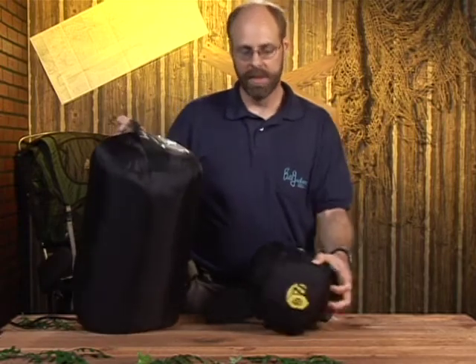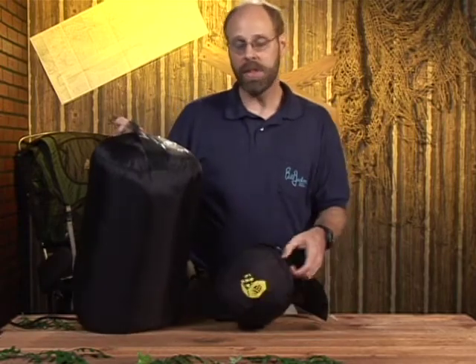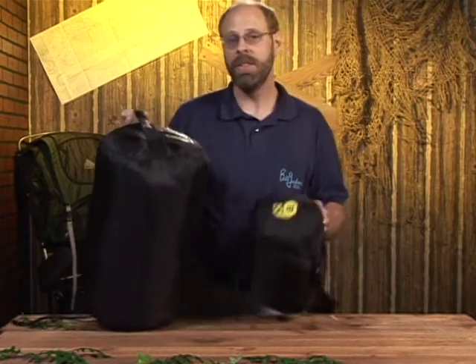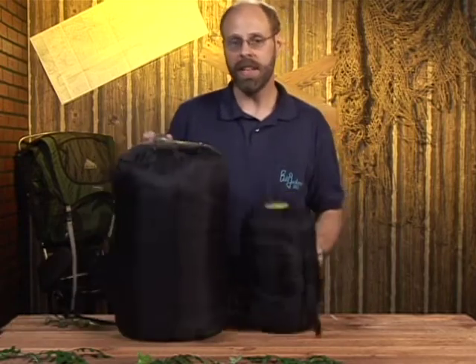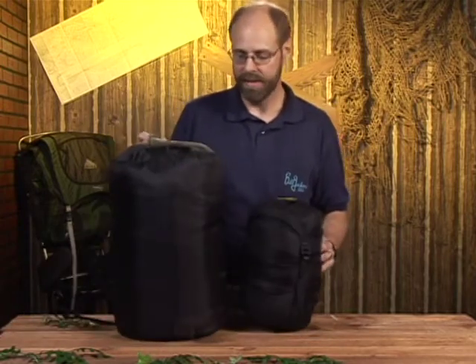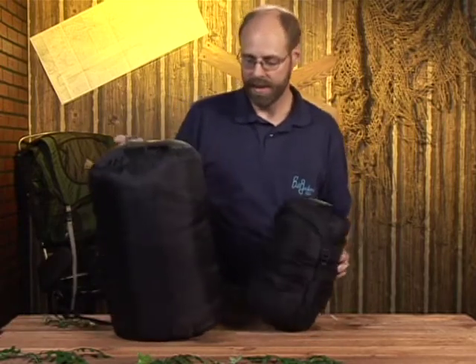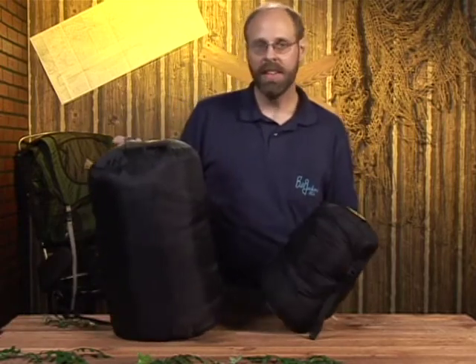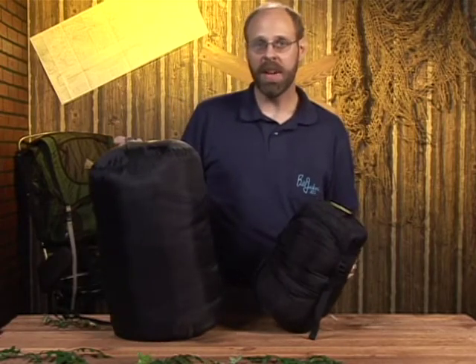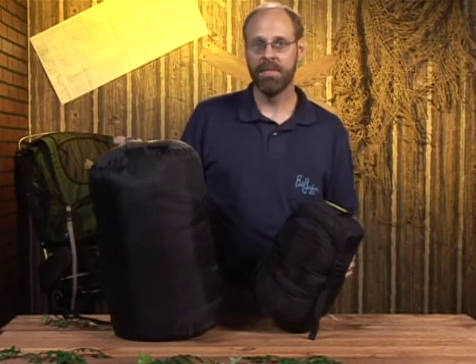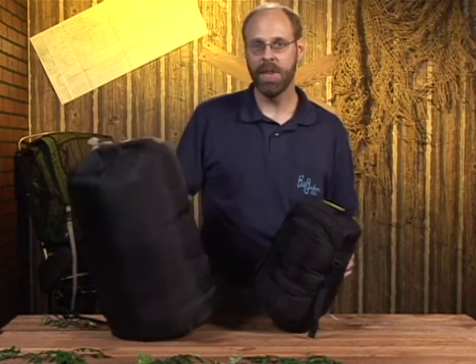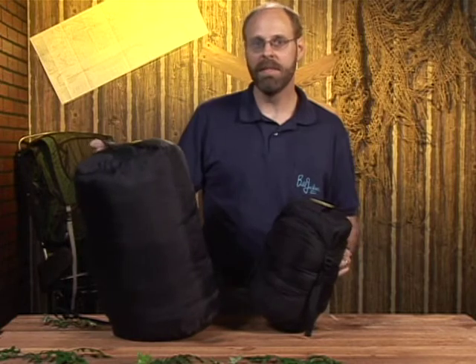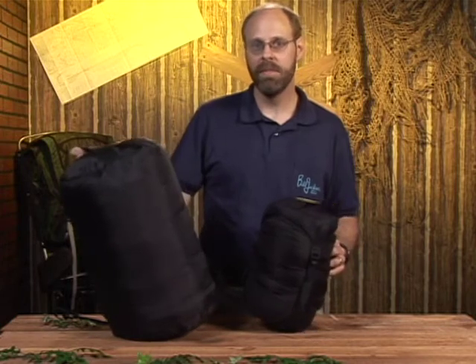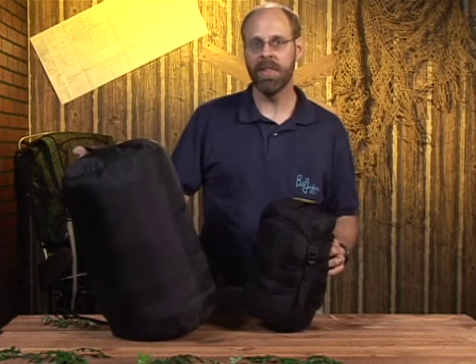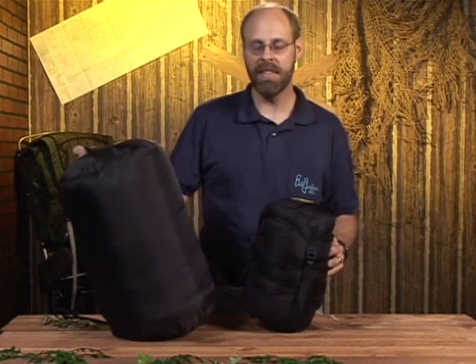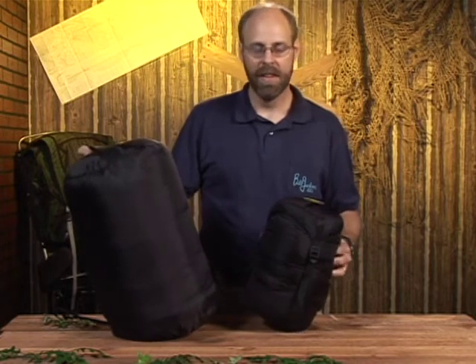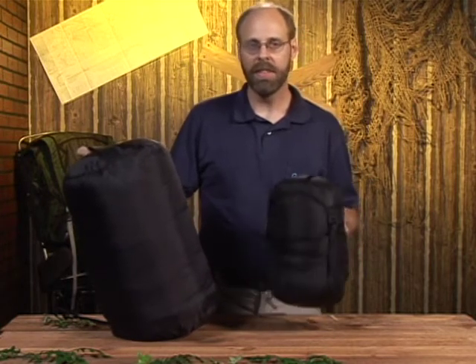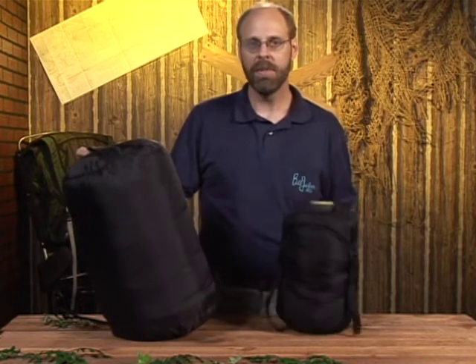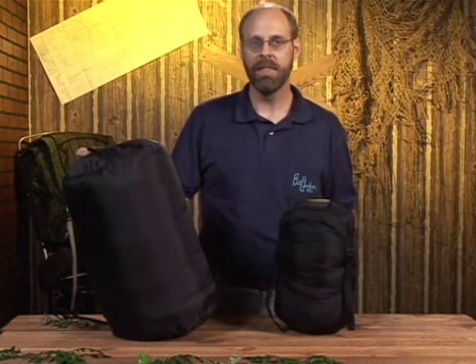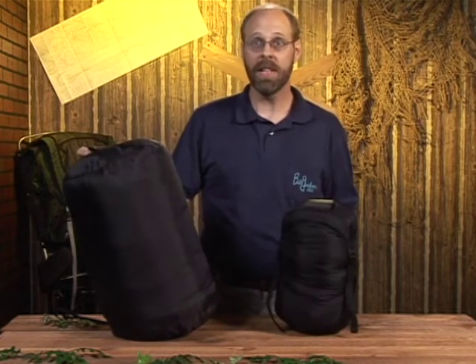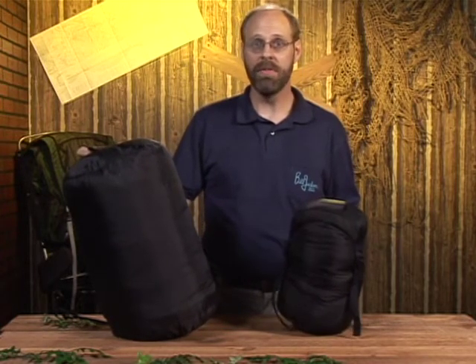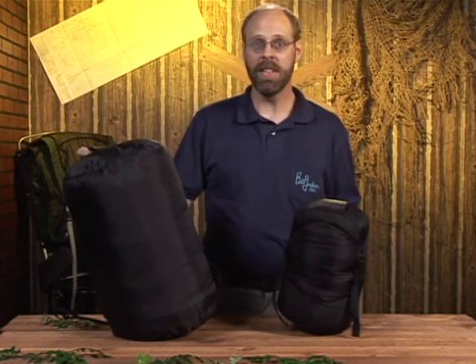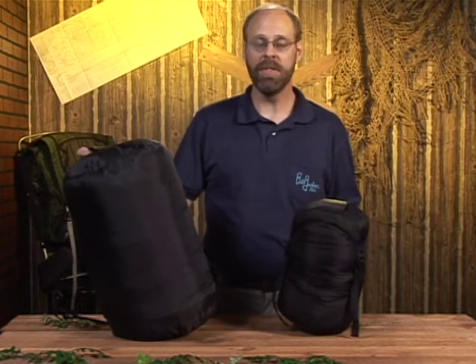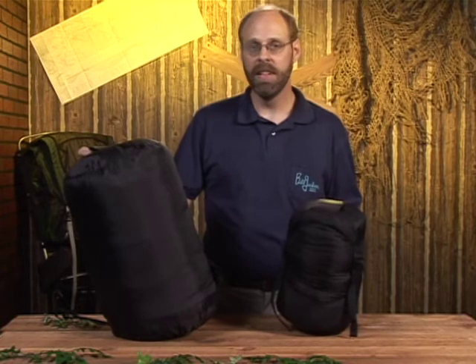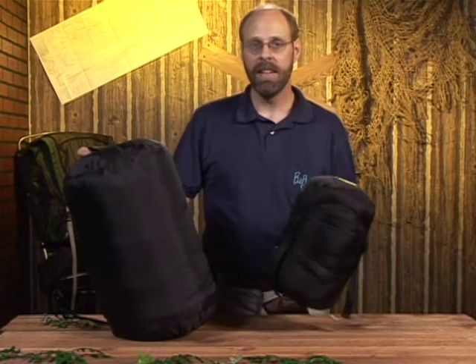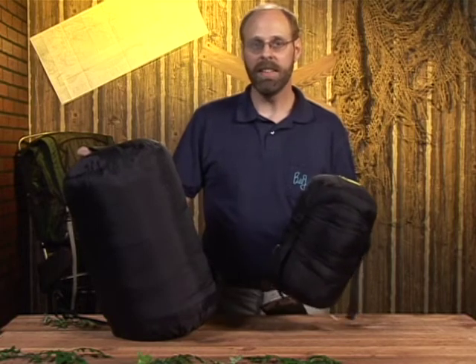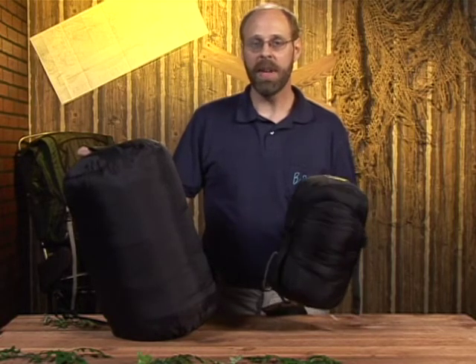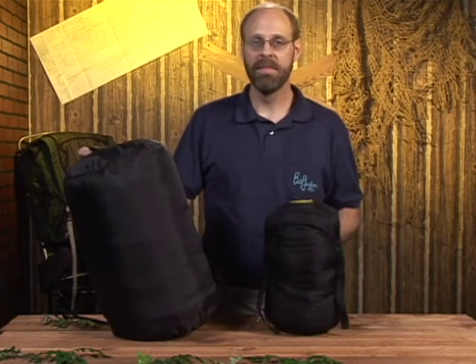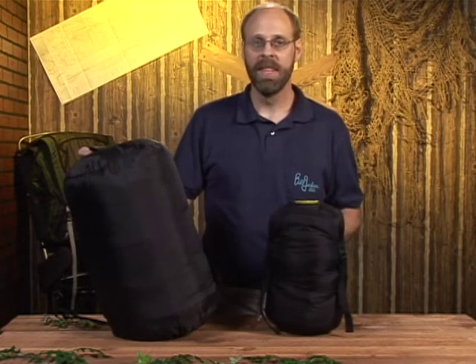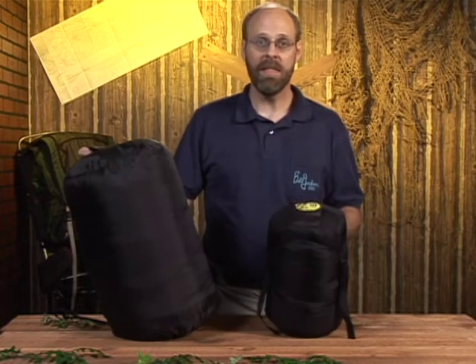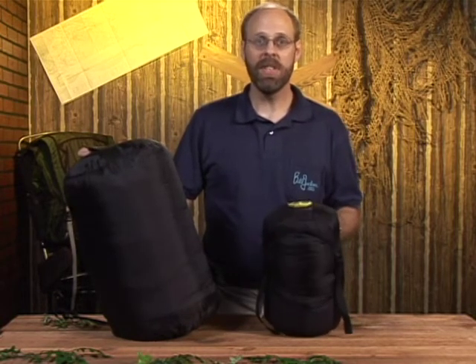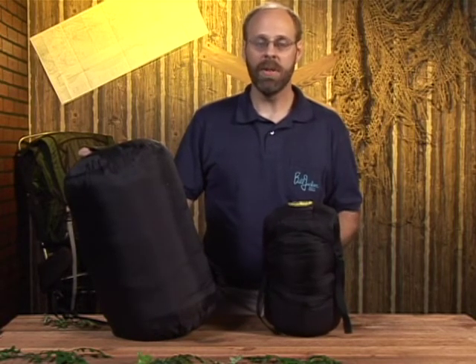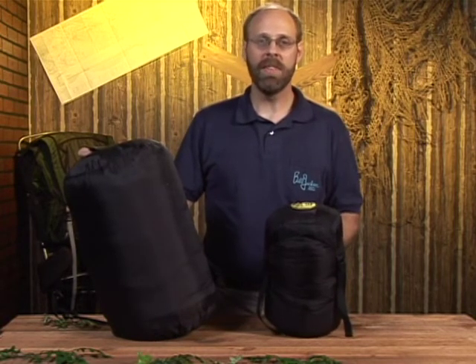So which one do you want to carry in your pack? Do you want to be hauling a lot of weight, or do you want a lighter pack with a little extra room for your food? If you have any questions, give your local outfitter a holler.